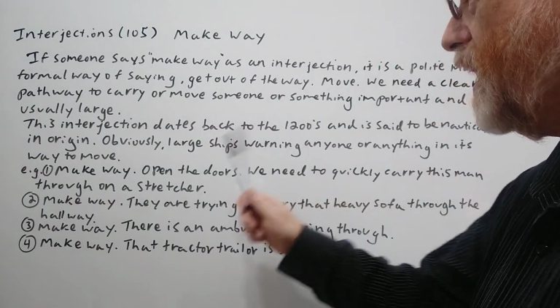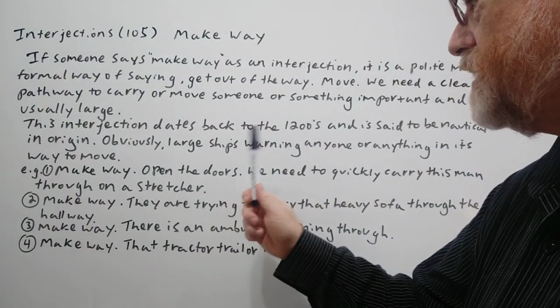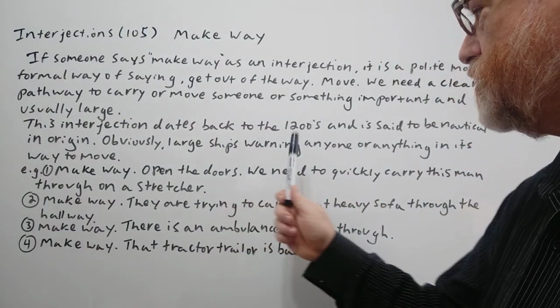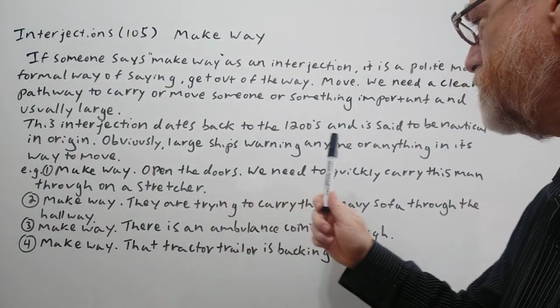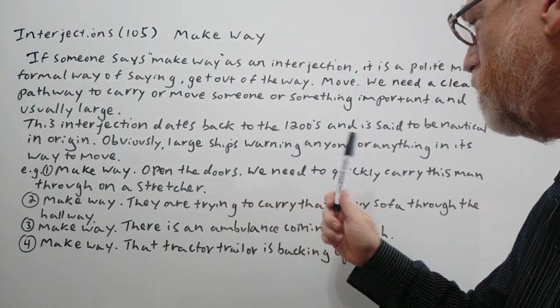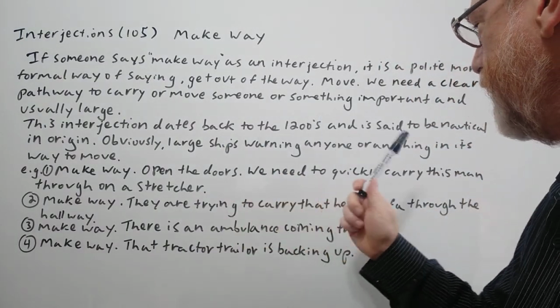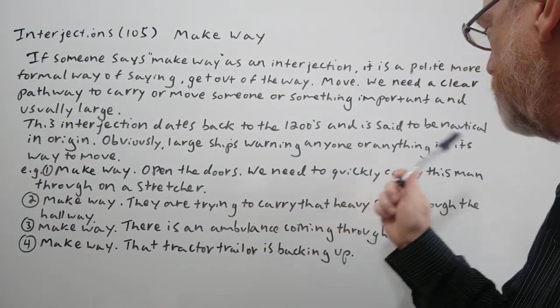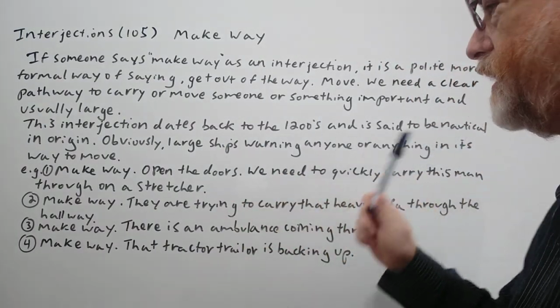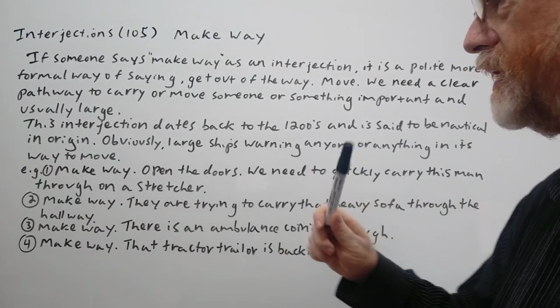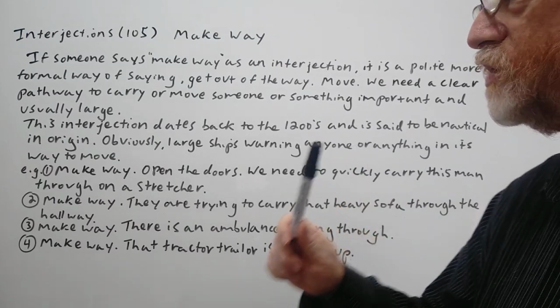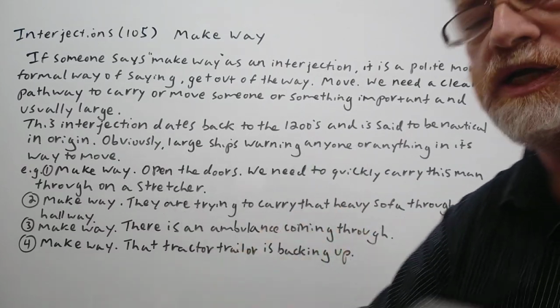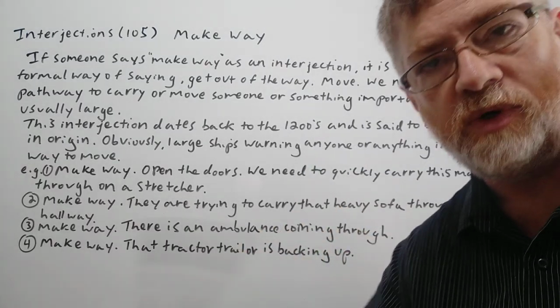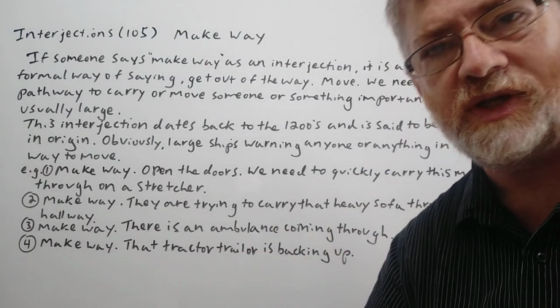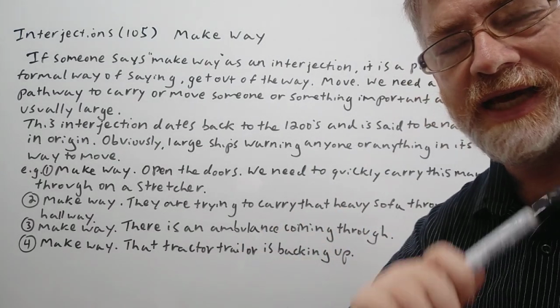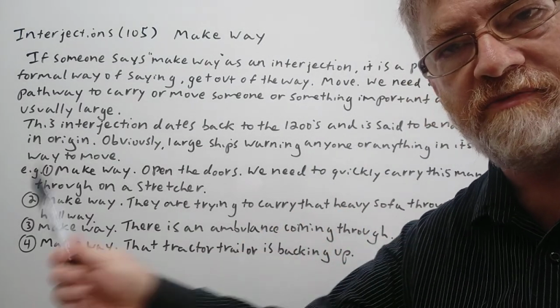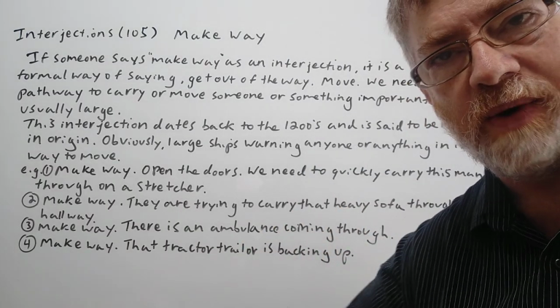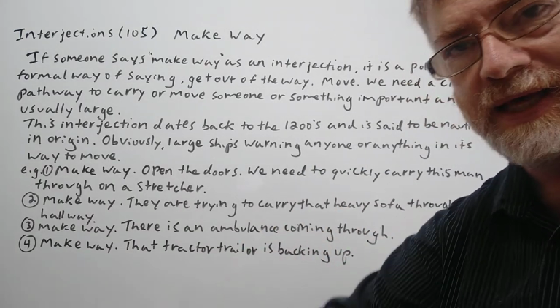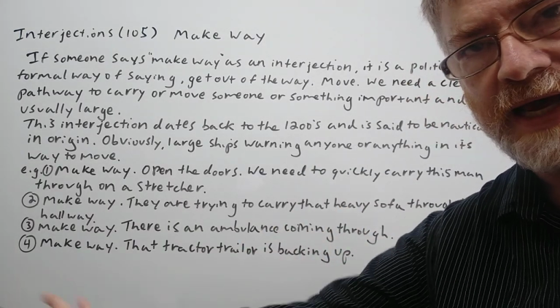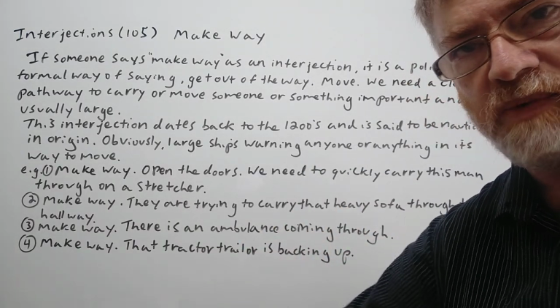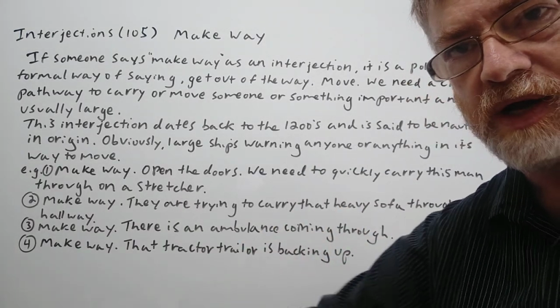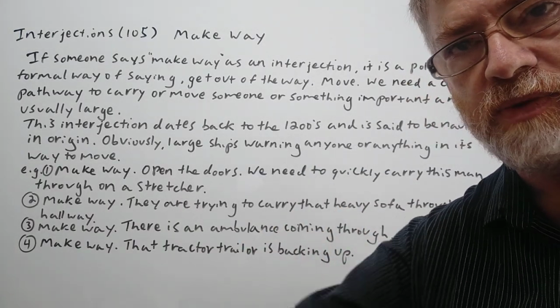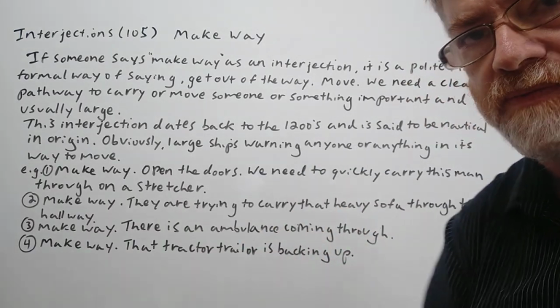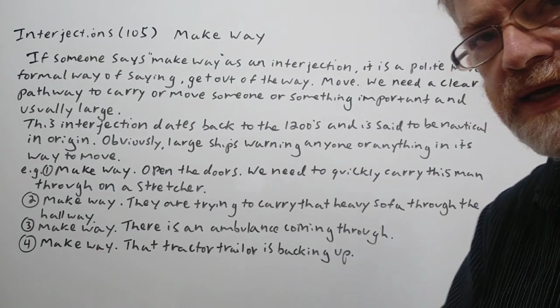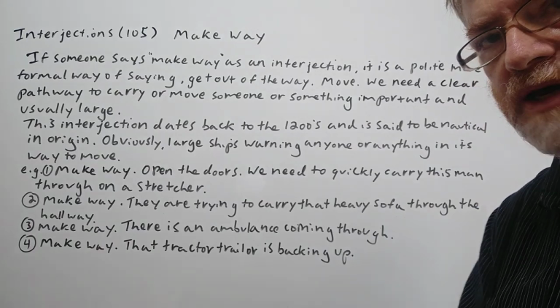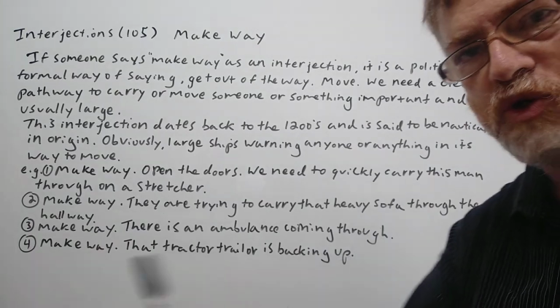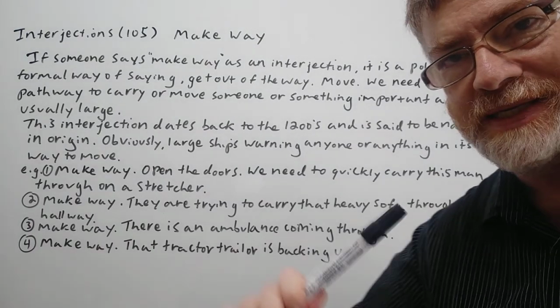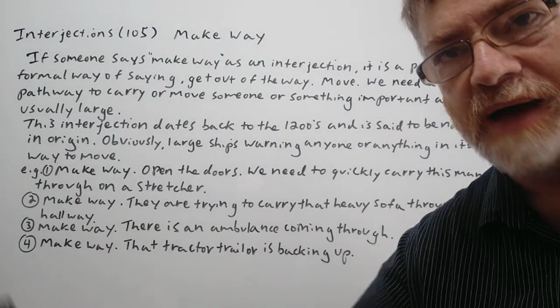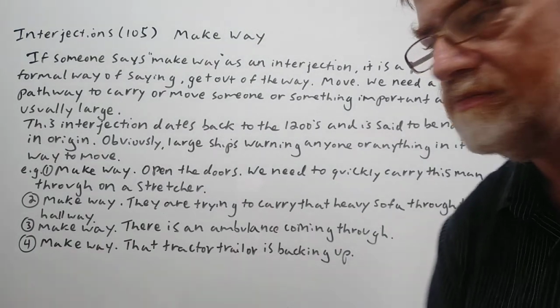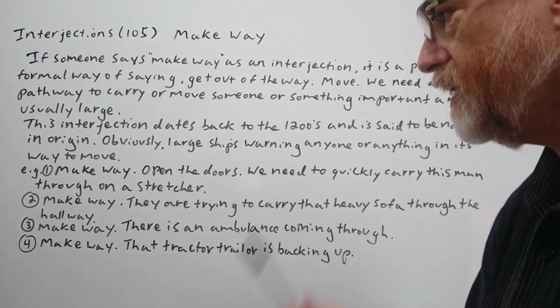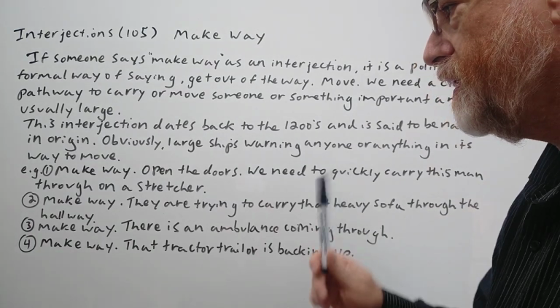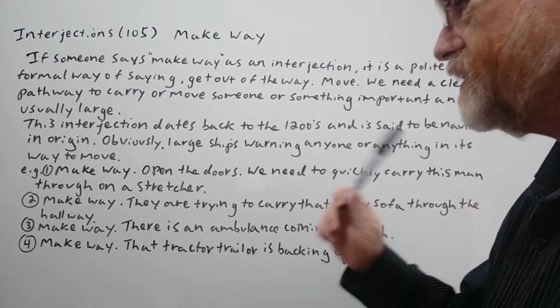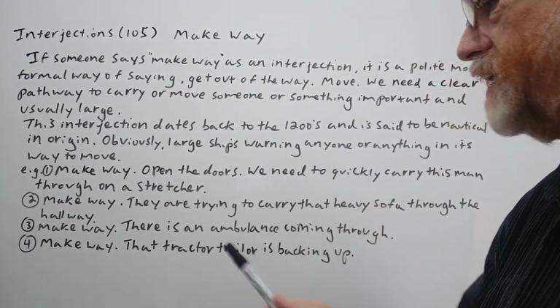Obviously large ships warning anyone or anything in their way to move — that's the idea of 'make way.' Like 'get out of the way, we're coming through.' They're too big to stop.